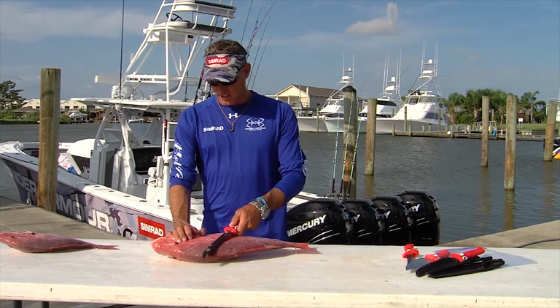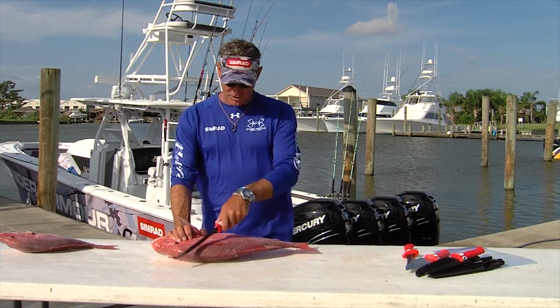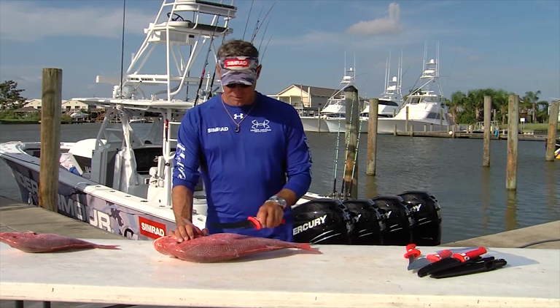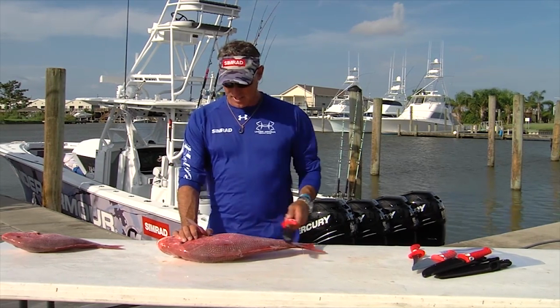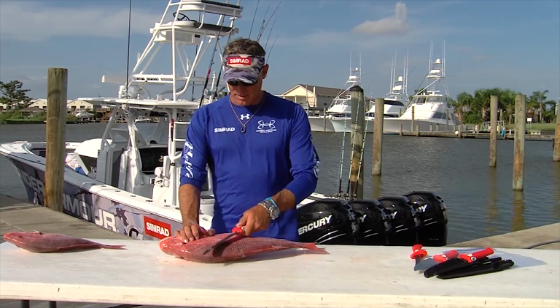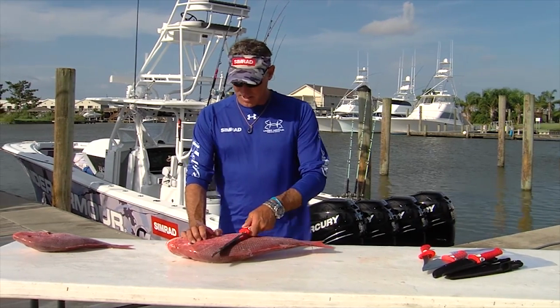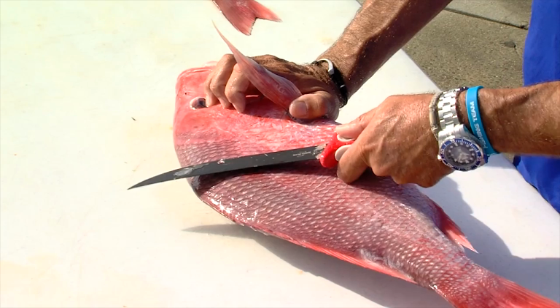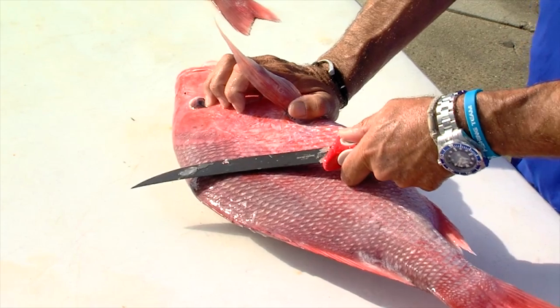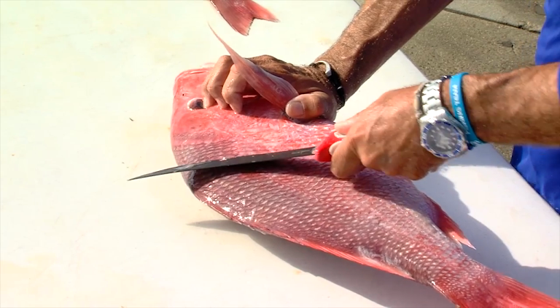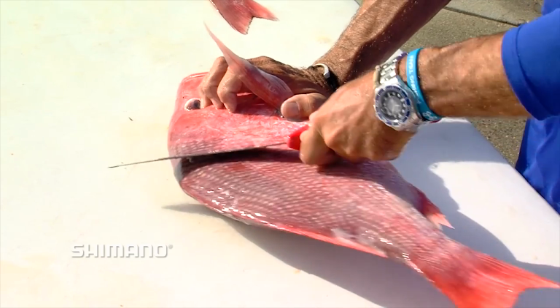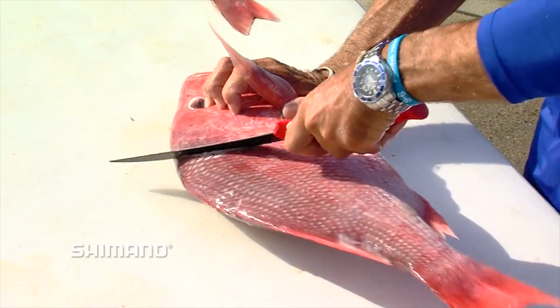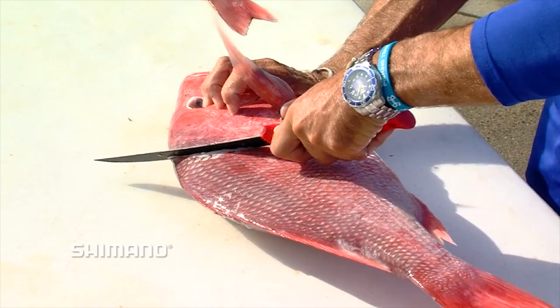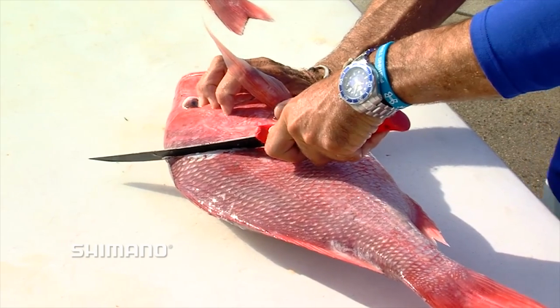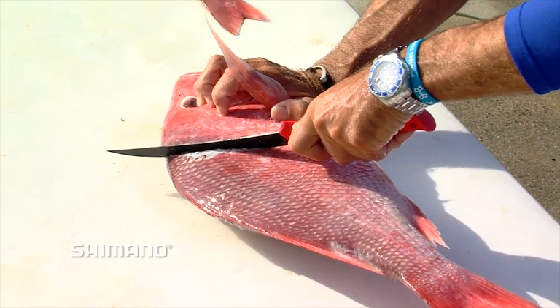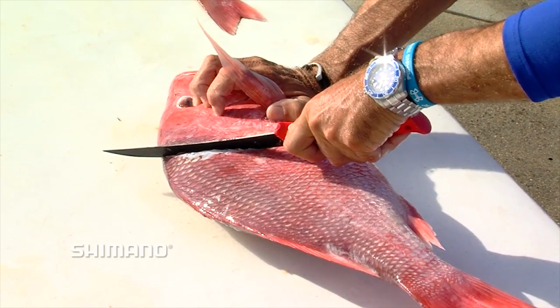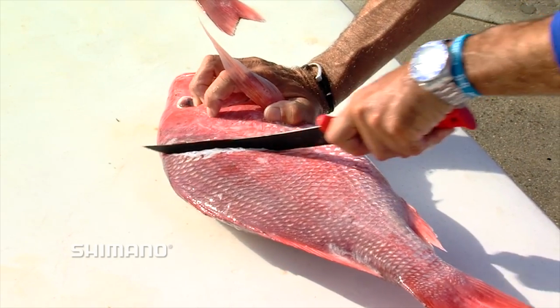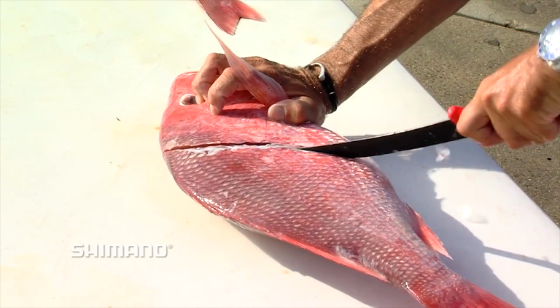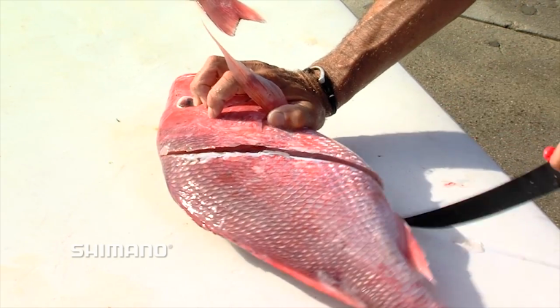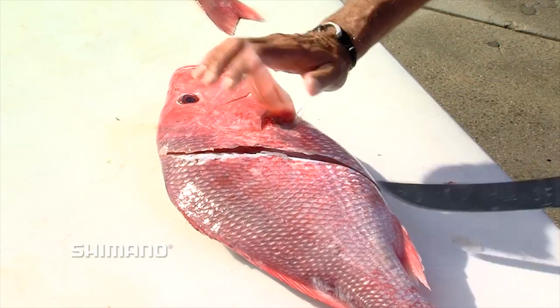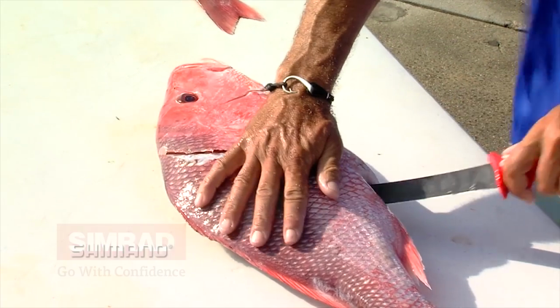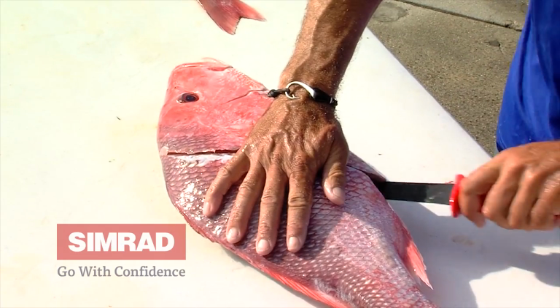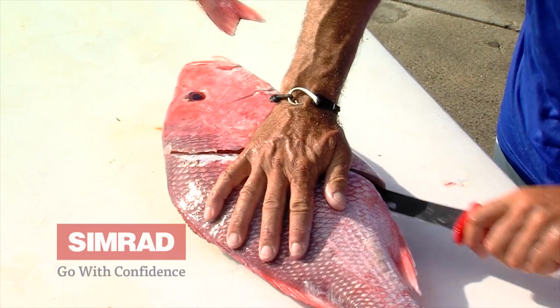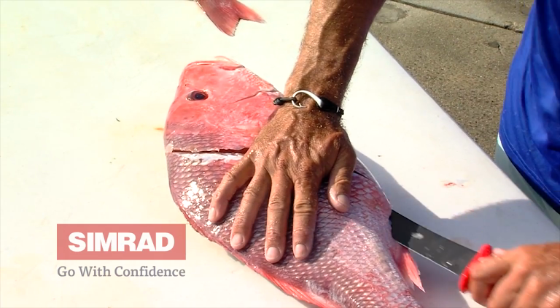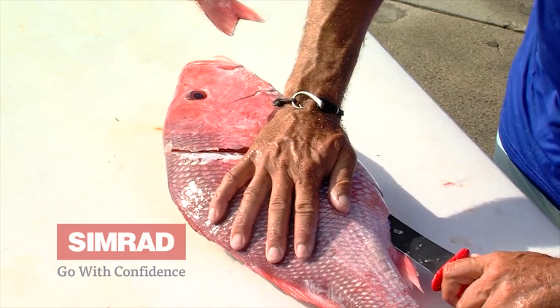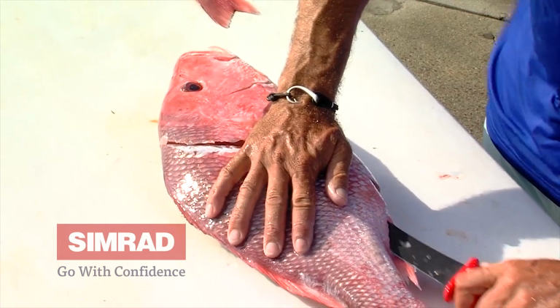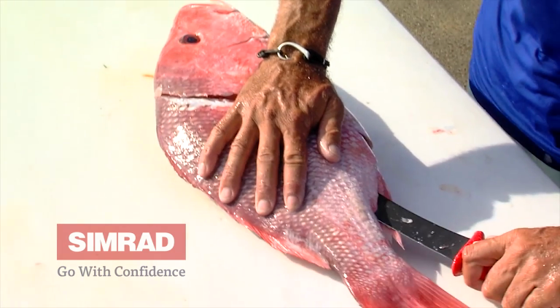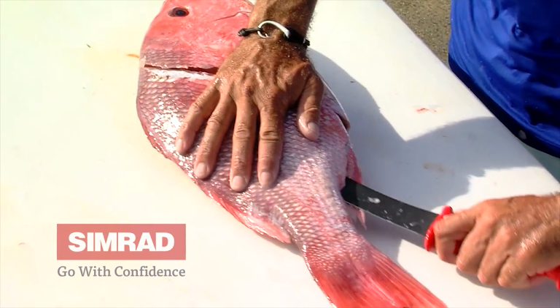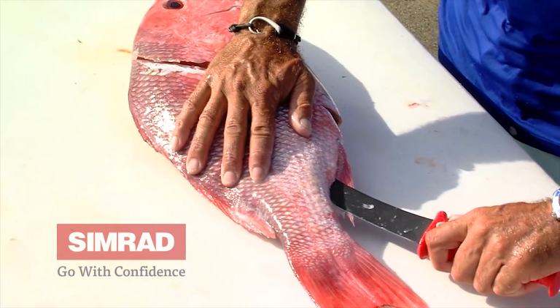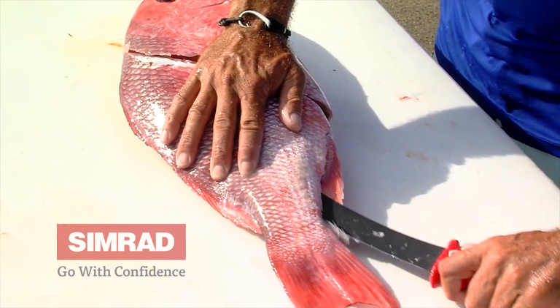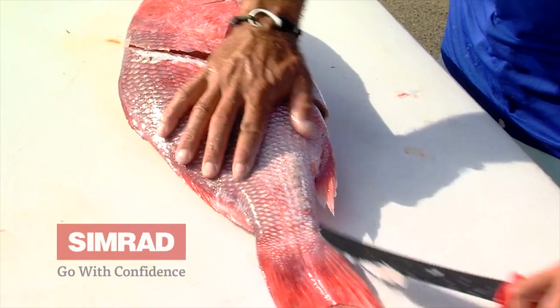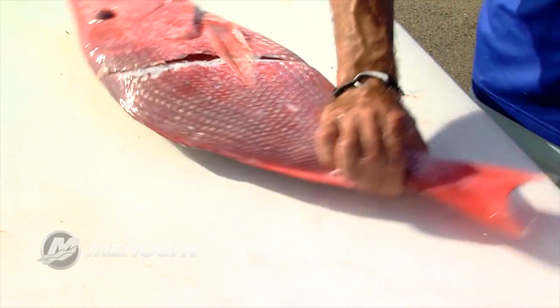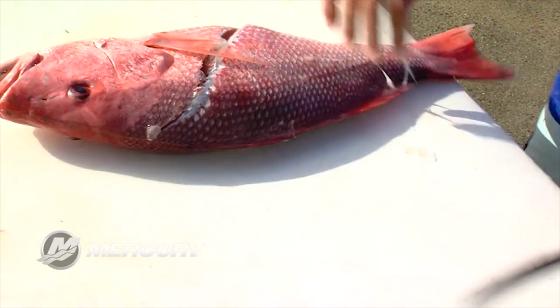You get the first of three cuts right behind the head. You want to get under the scales, get the knife blade started. Don't saw, just pull nice and clean. Then get up onto the spine and lay the blade on the spine — it'll just cut right in.